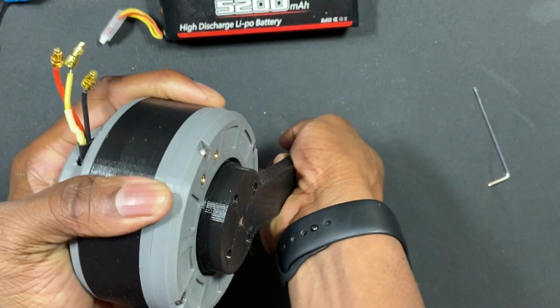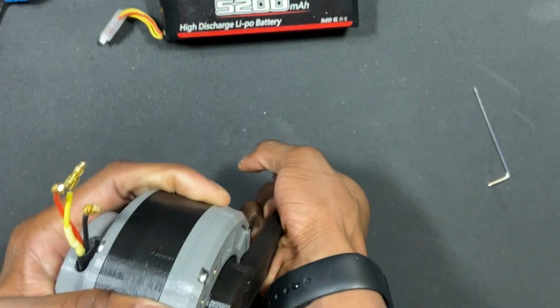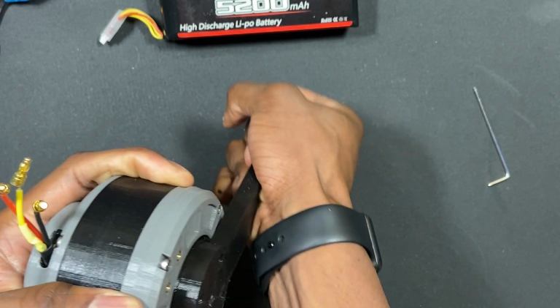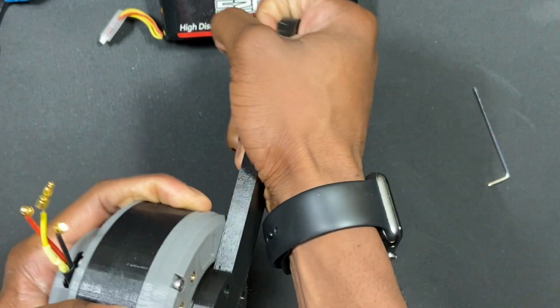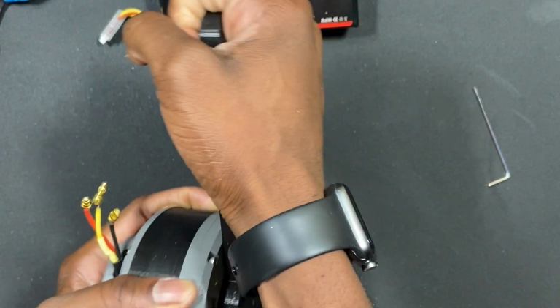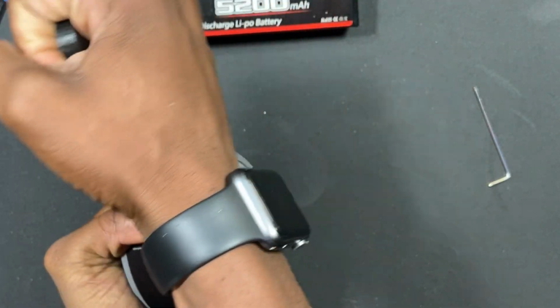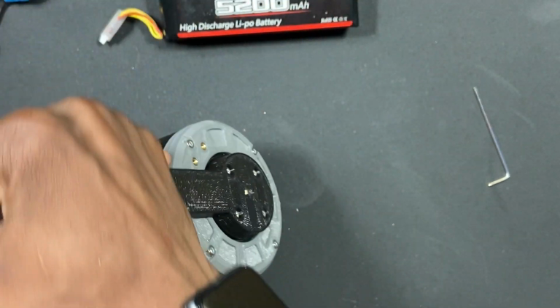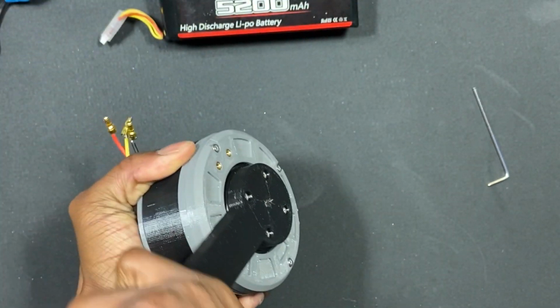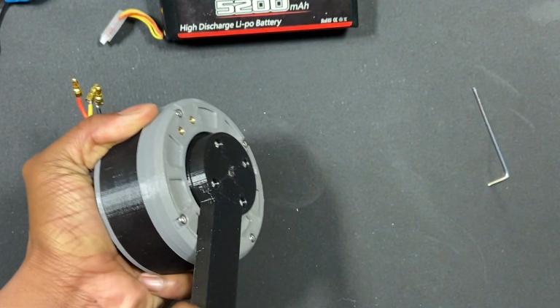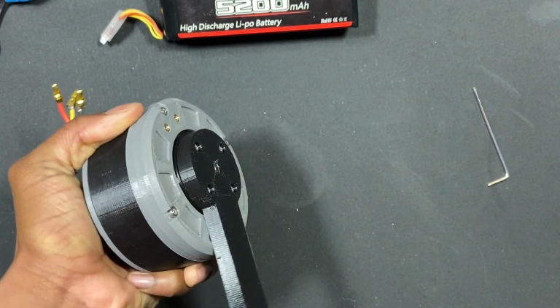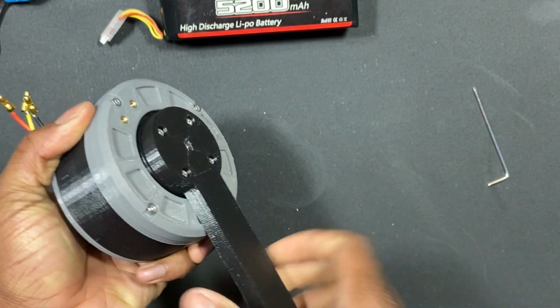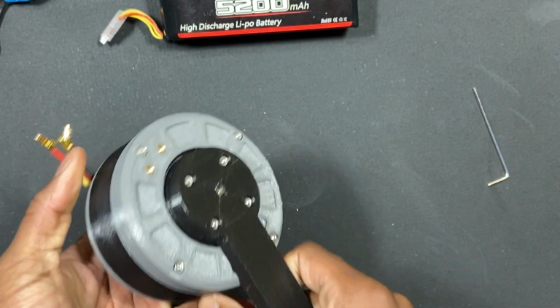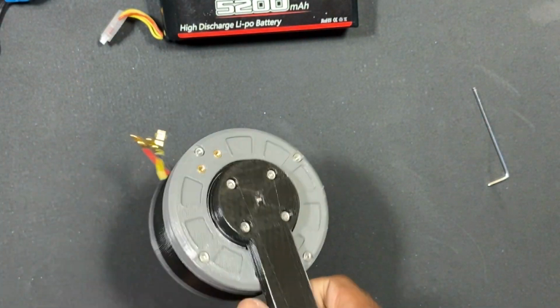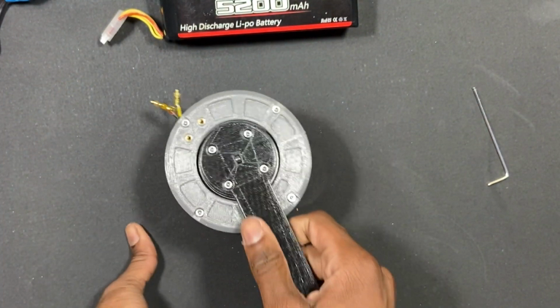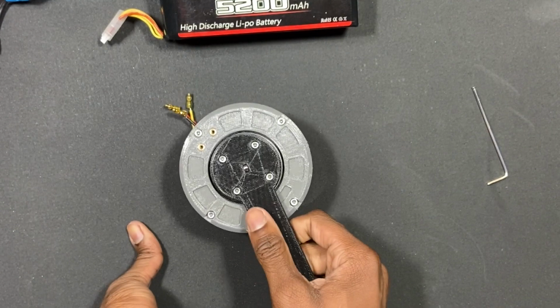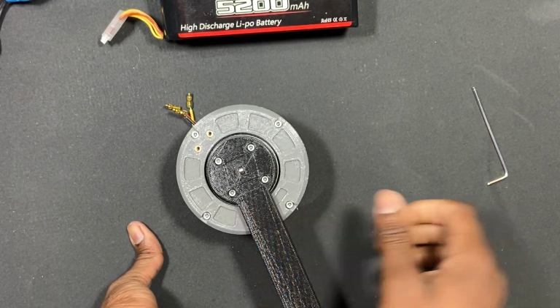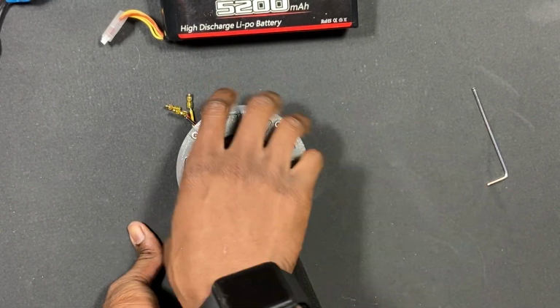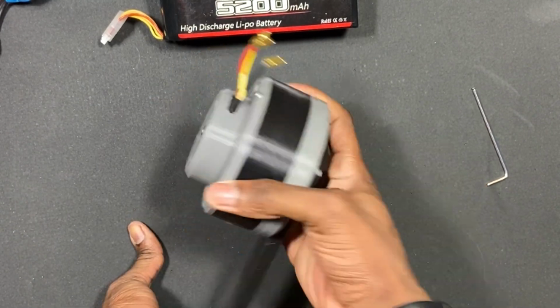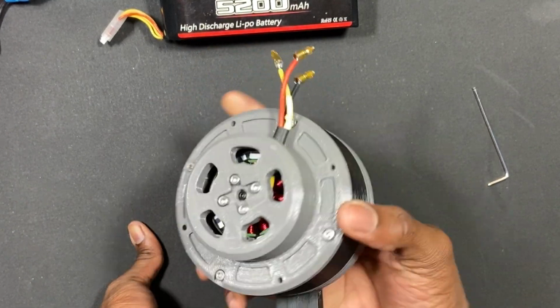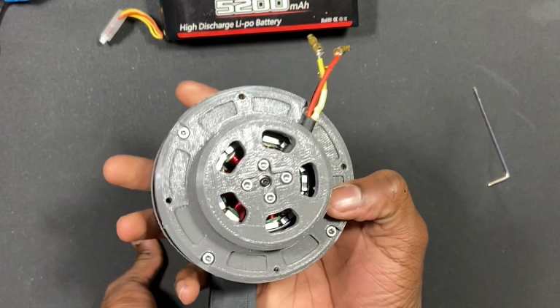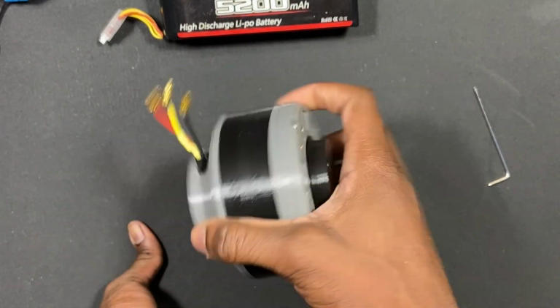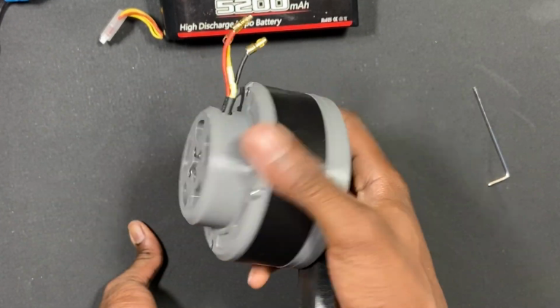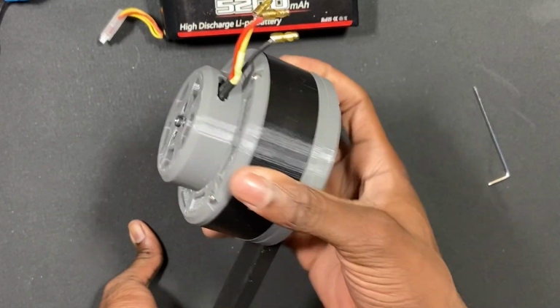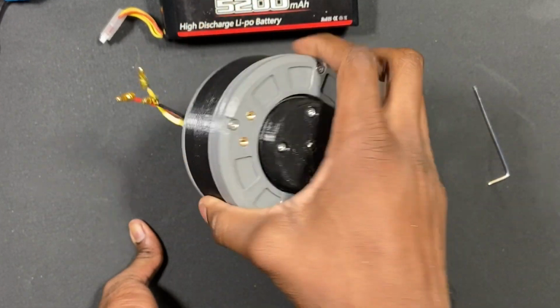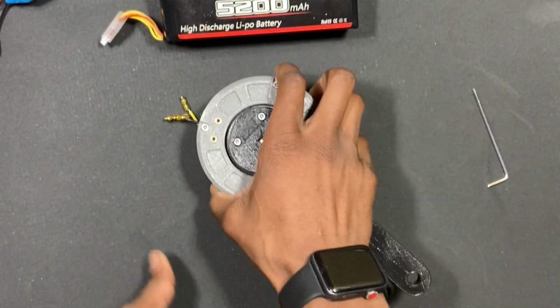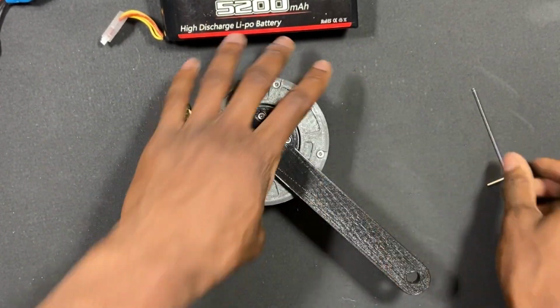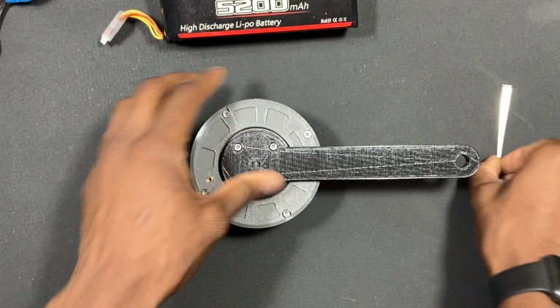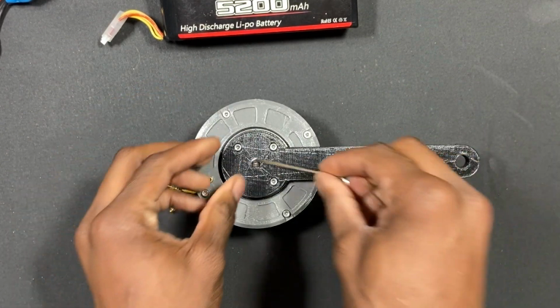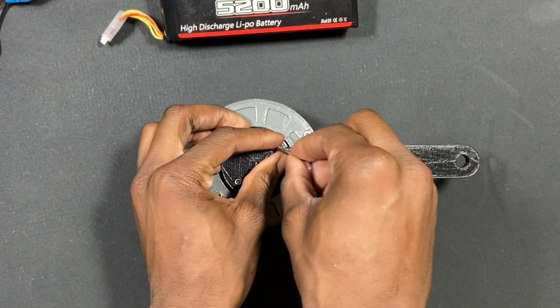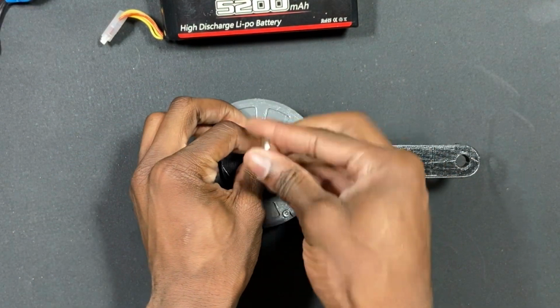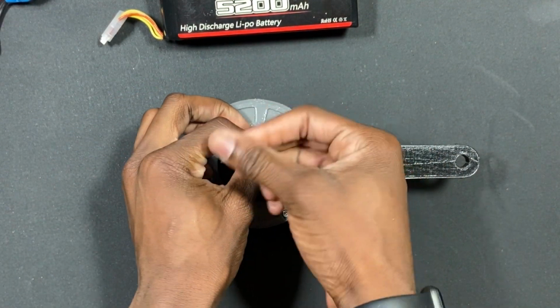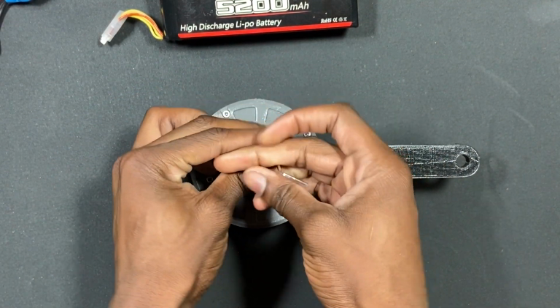You can hear all the grease. This thing is quite loud. So if you're looking for something that's not too noisy, this is definitely not it.